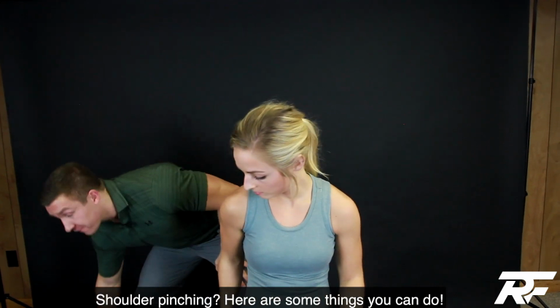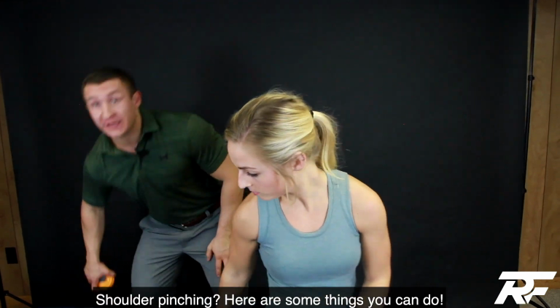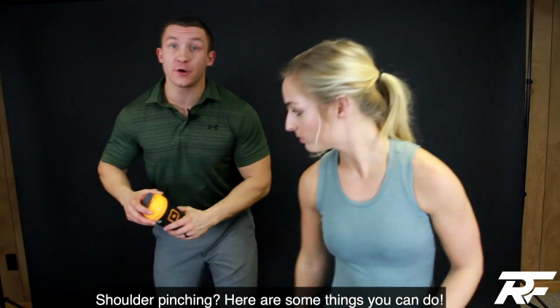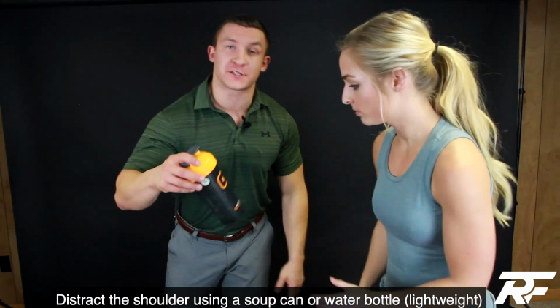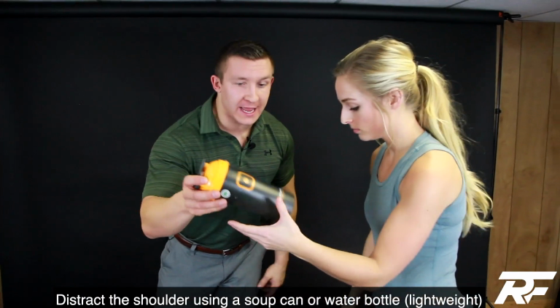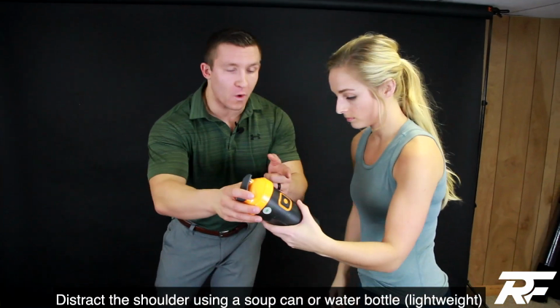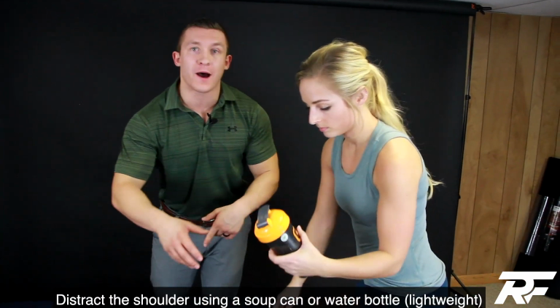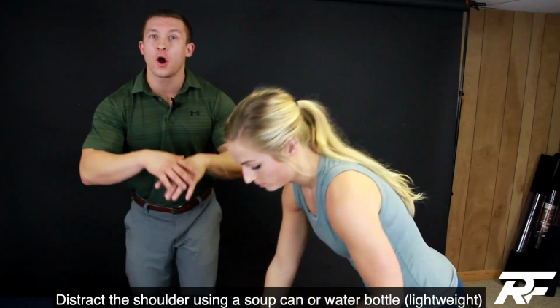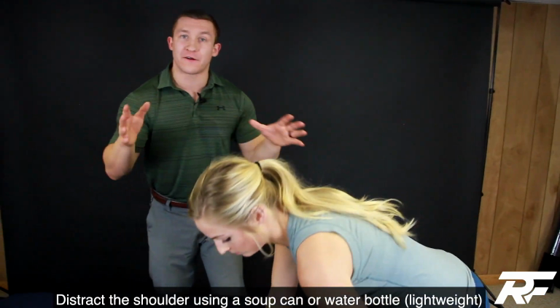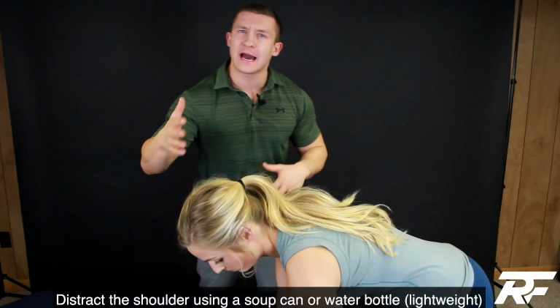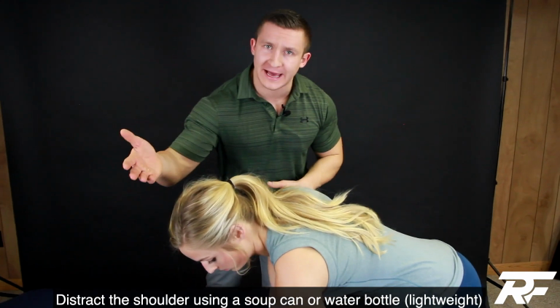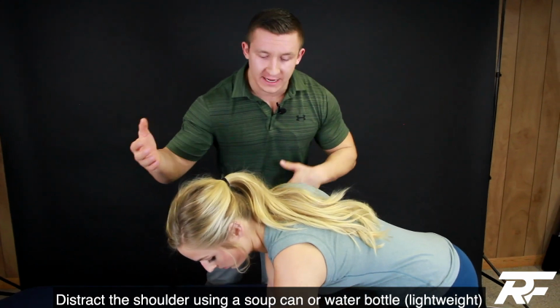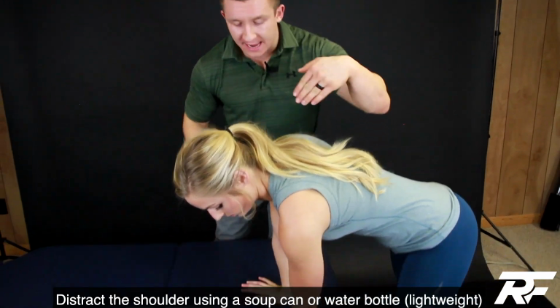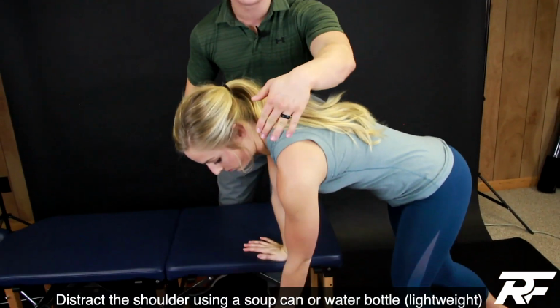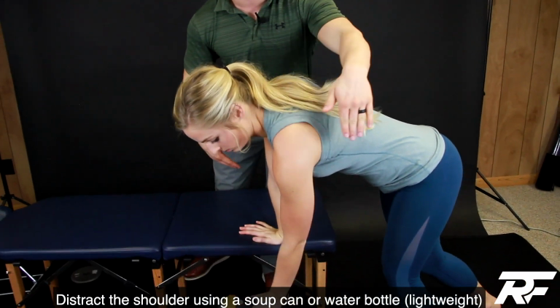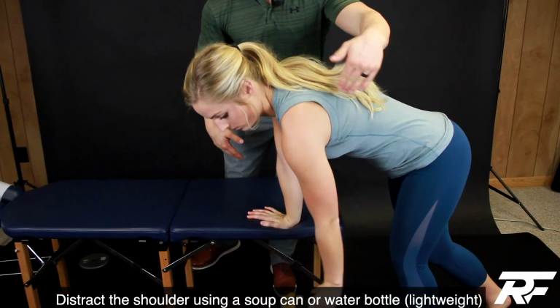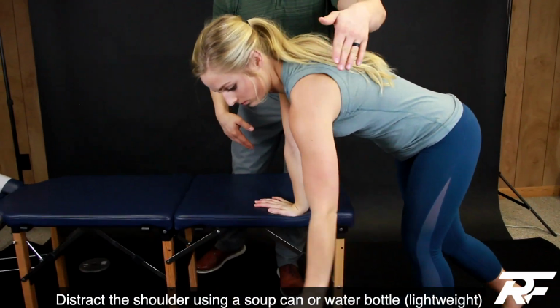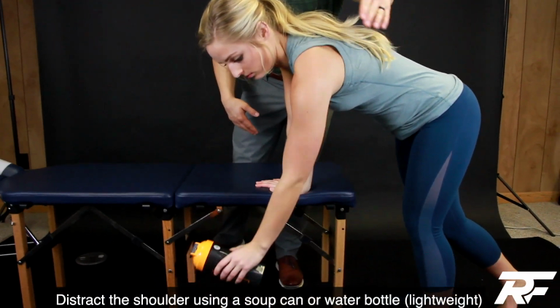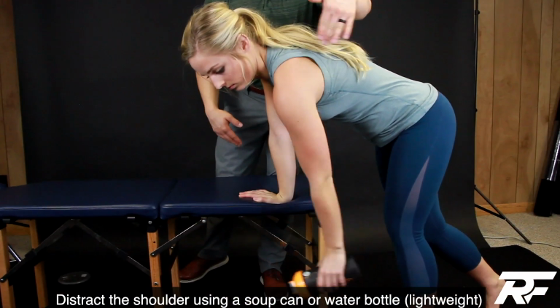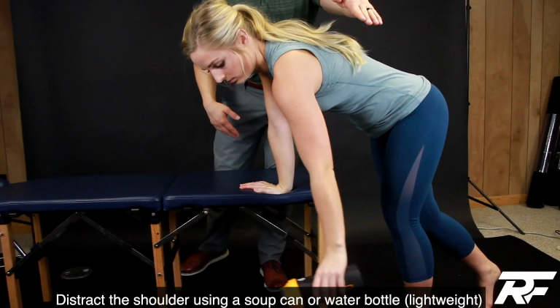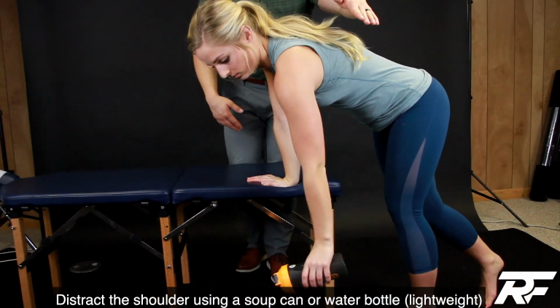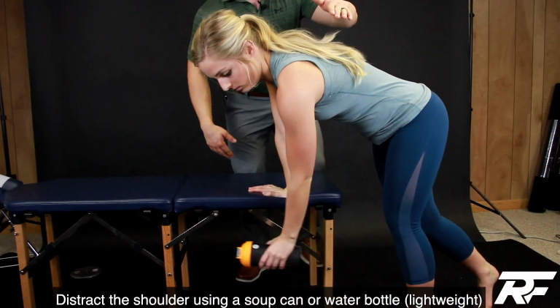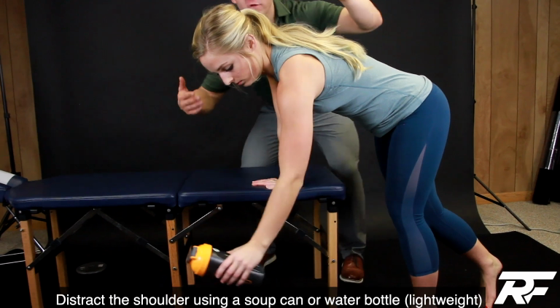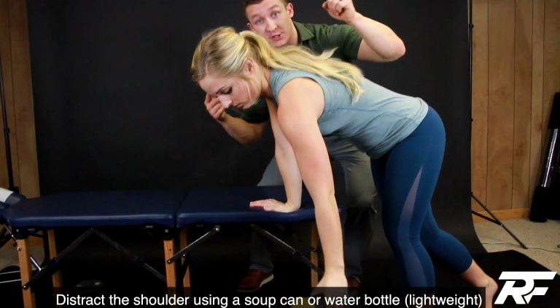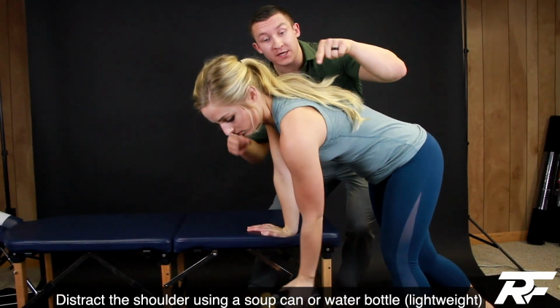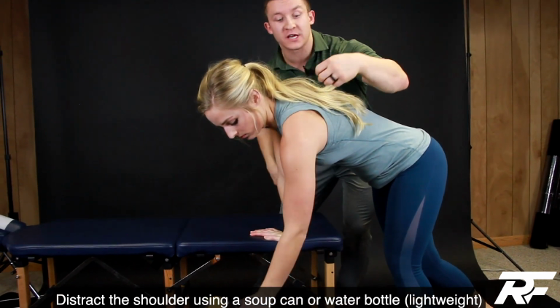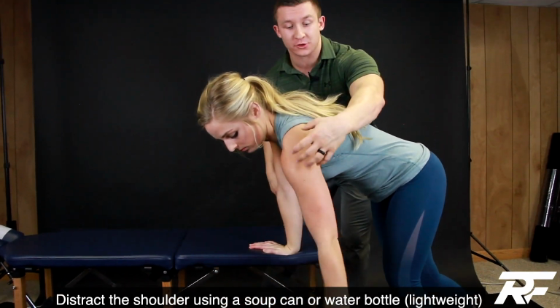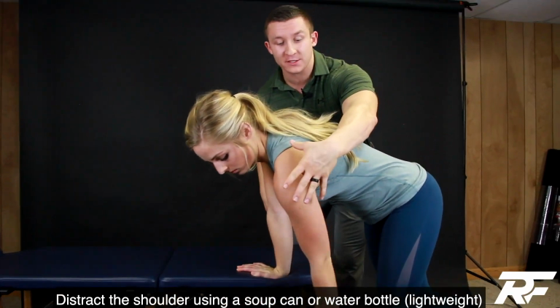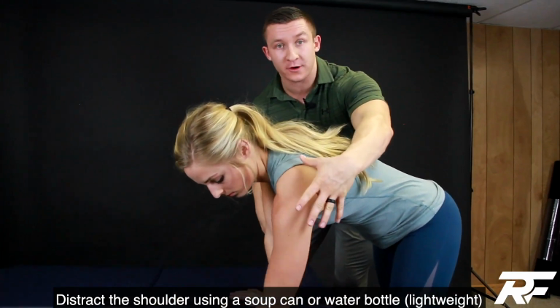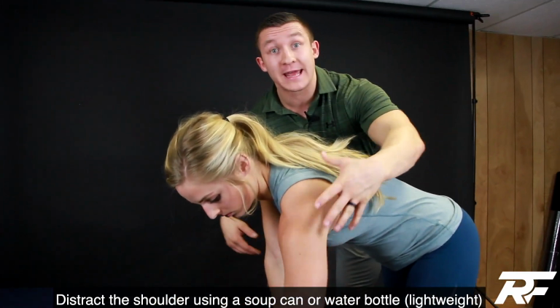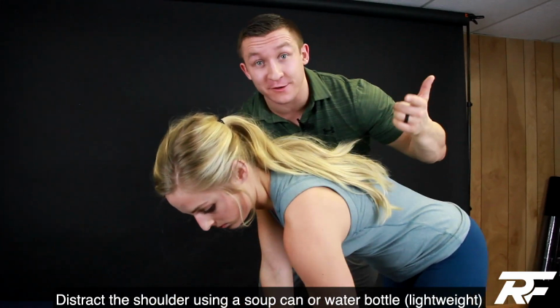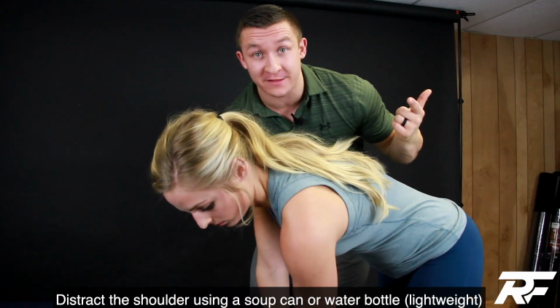First thing we can do is grab a soup can, a water bottle, whatever — some kind of light weight — and let's do clockwise motion, counter-clockwise motion, whatever movements you want to do to help distract the shoulder and get some good movement in there.